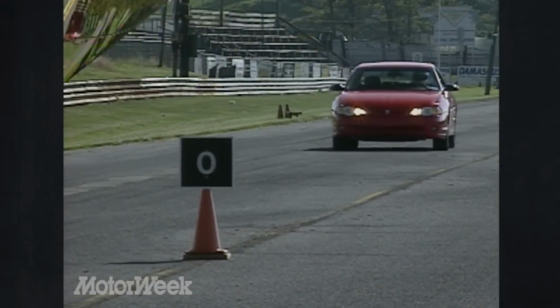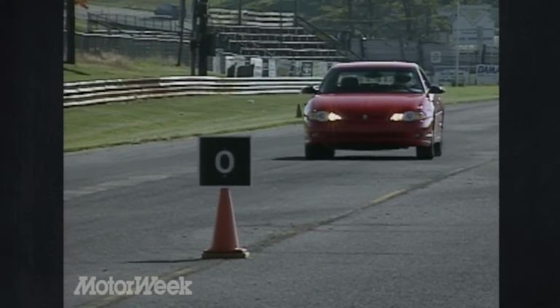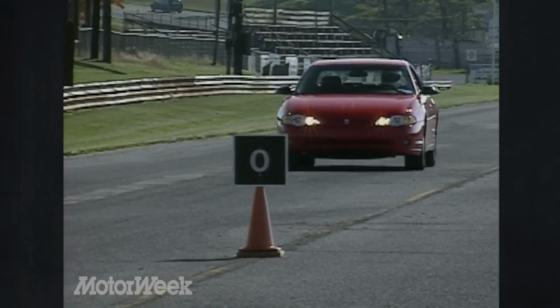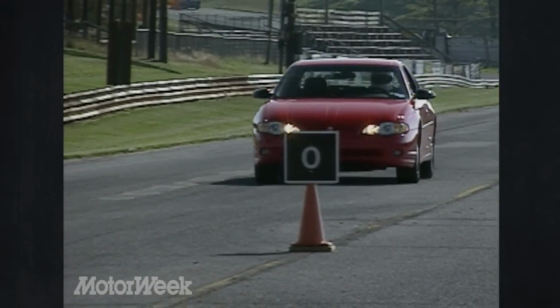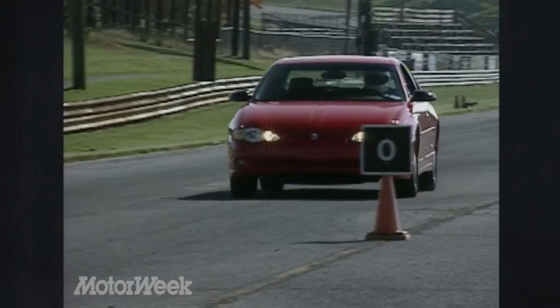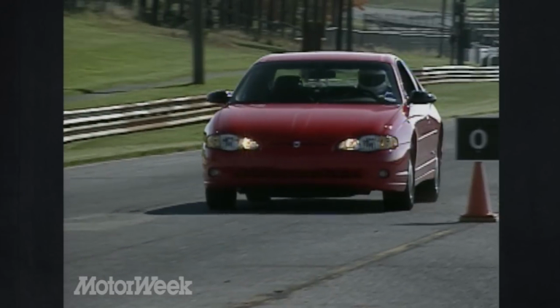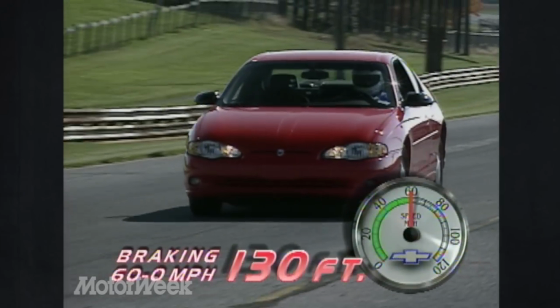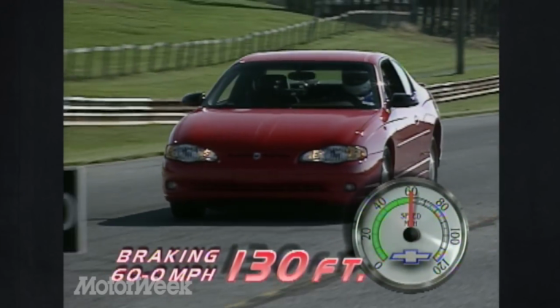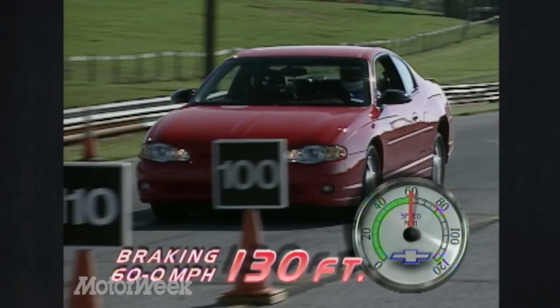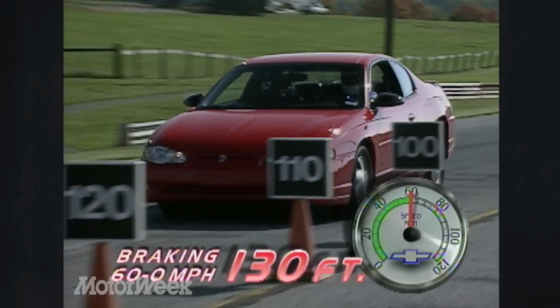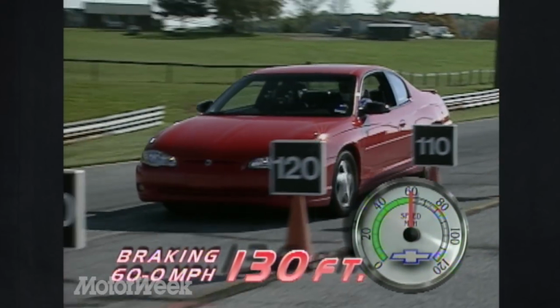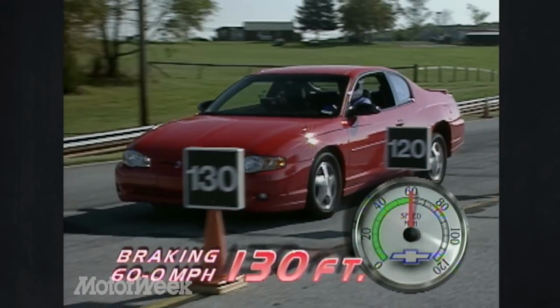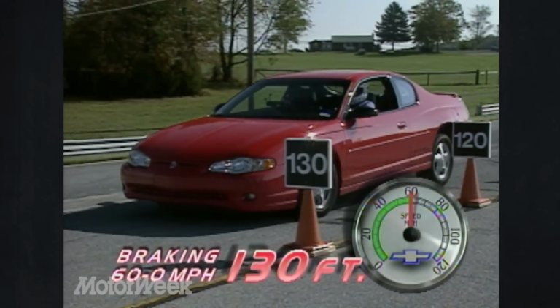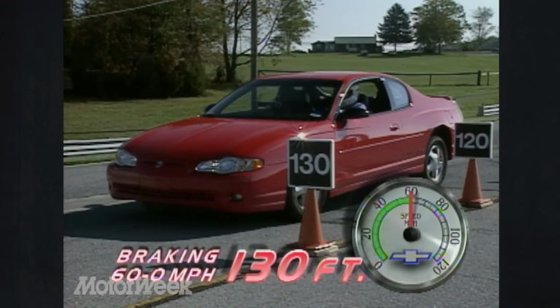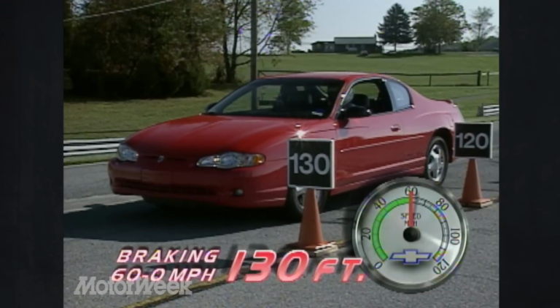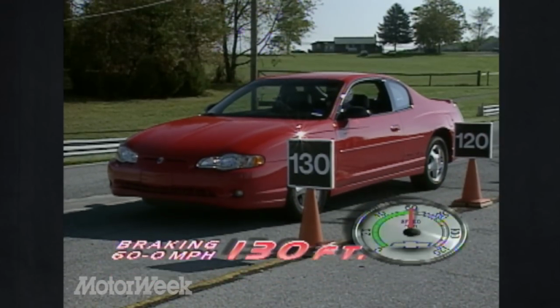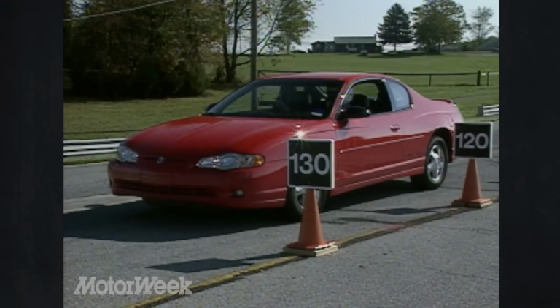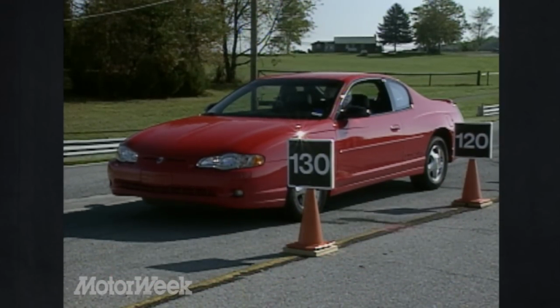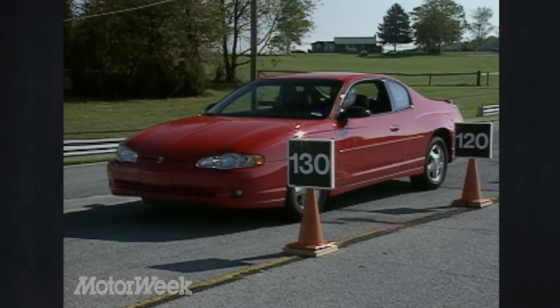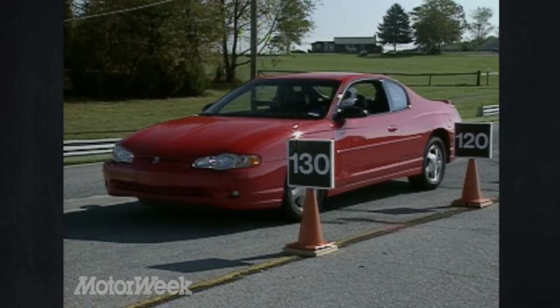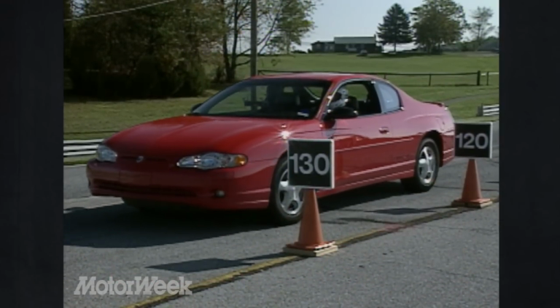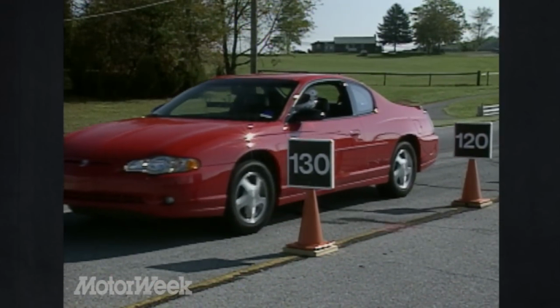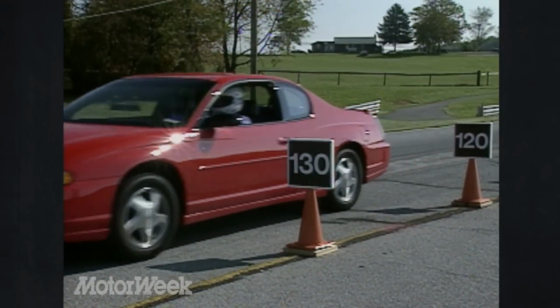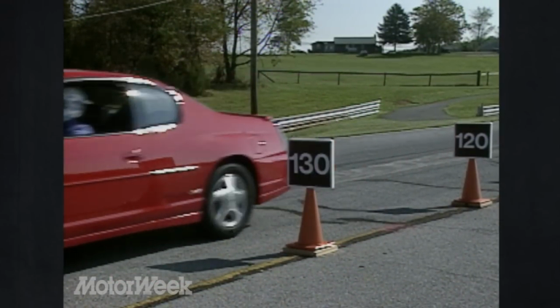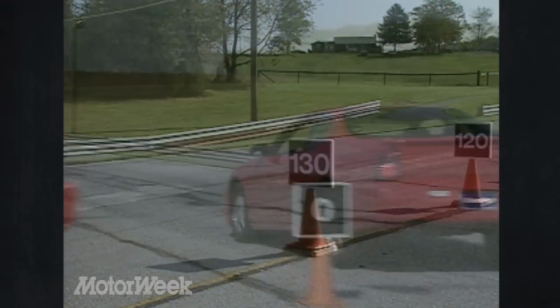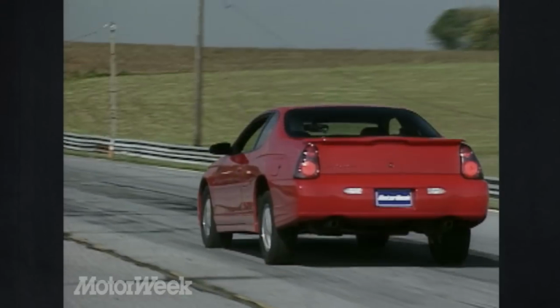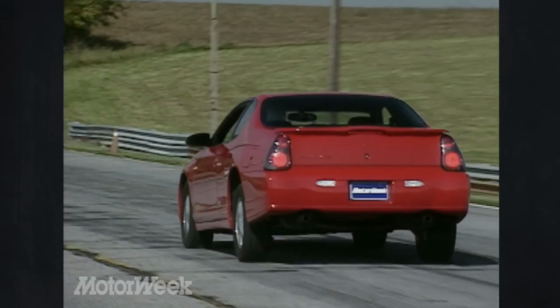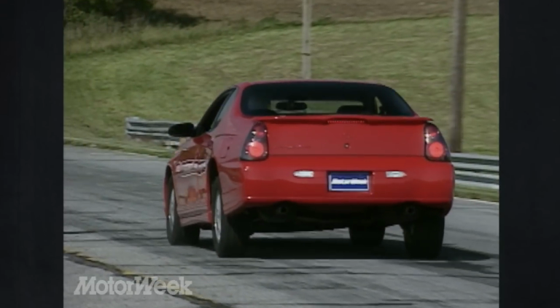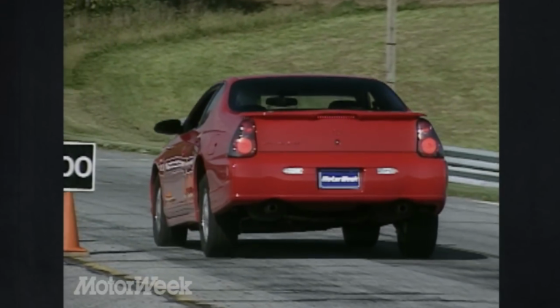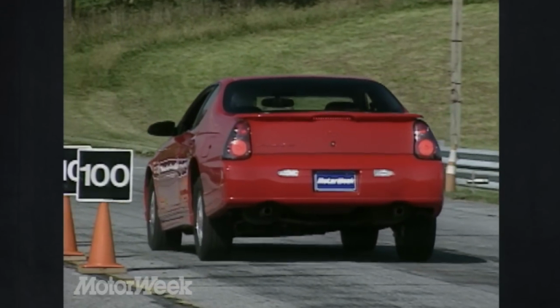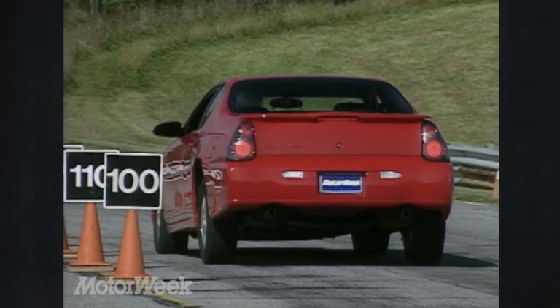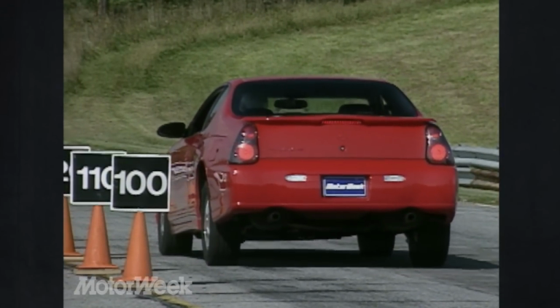Braking performance lags a bit, however. 130-foot stops from 60 mph is an average result for the Monte Carlo's standard four-wheel disc brakes with ABS. While stability is very good, the ABS system is noisy when worked hard.